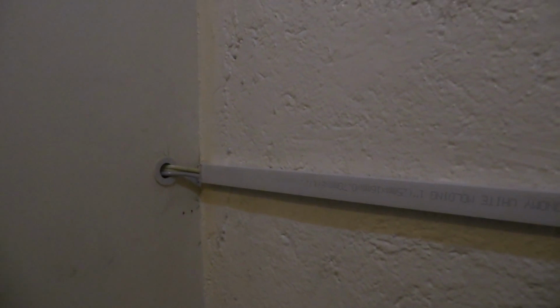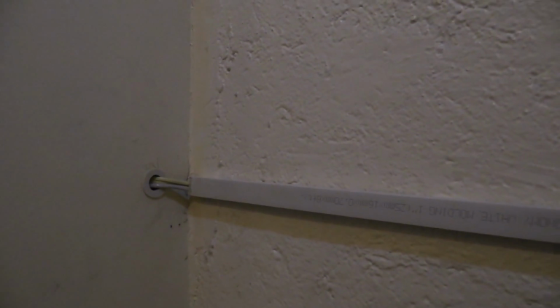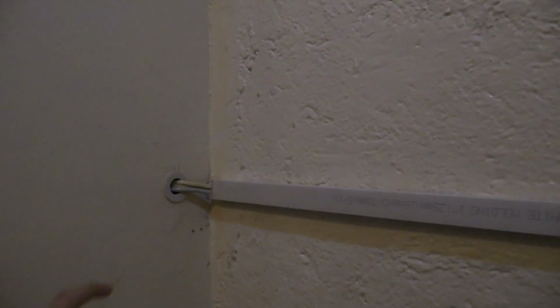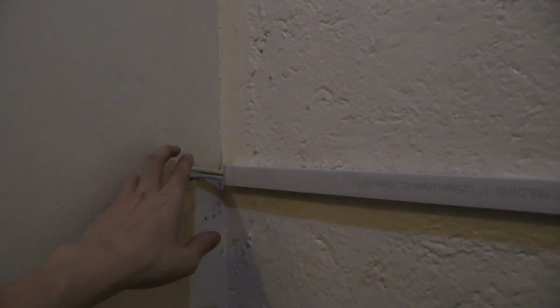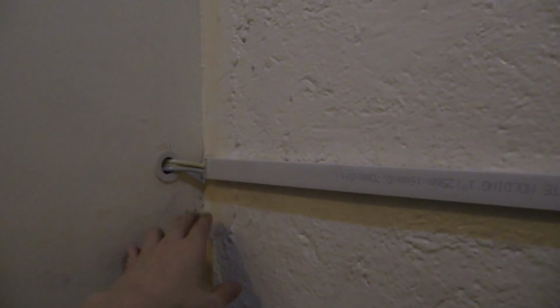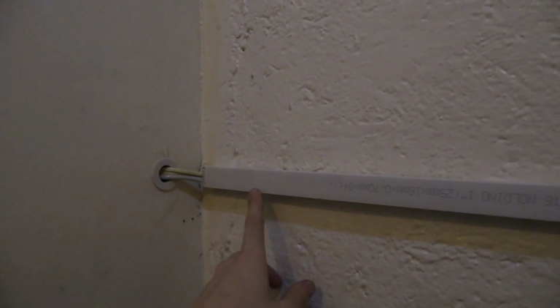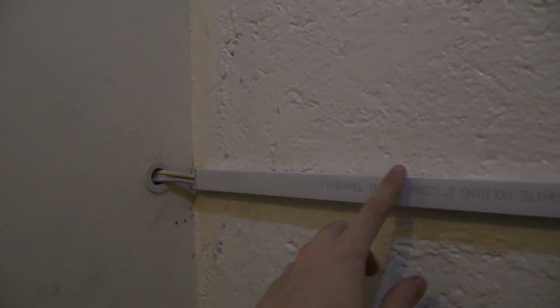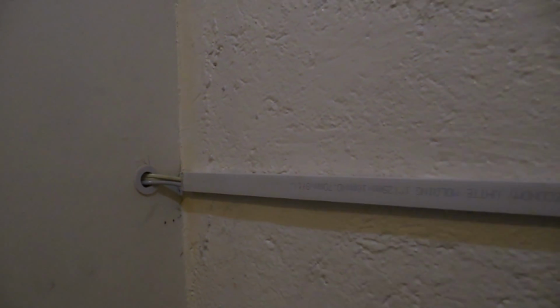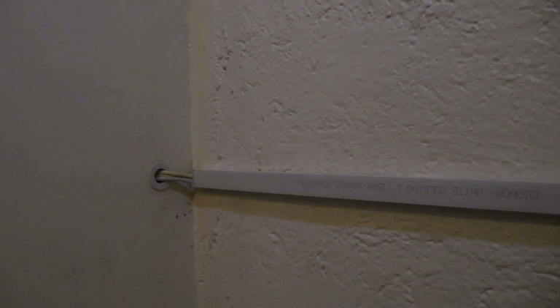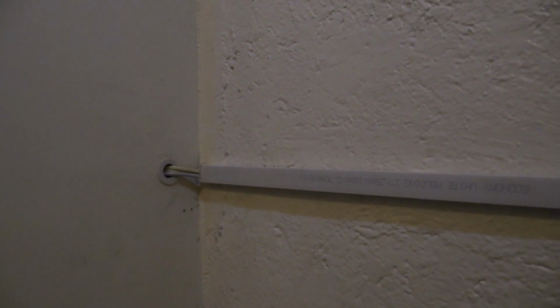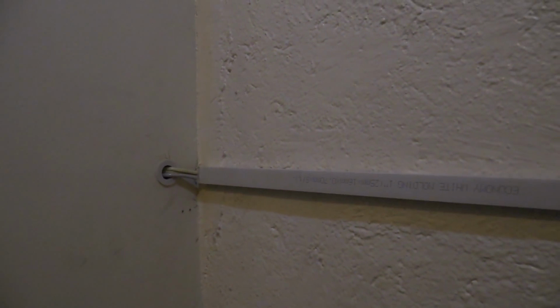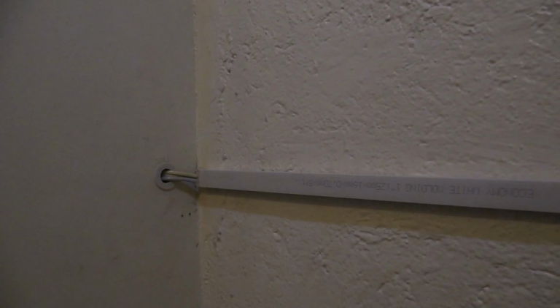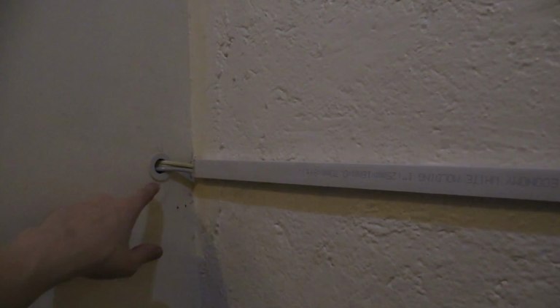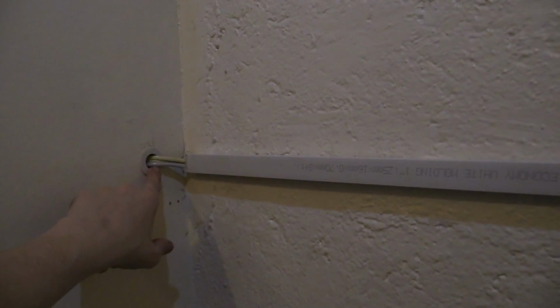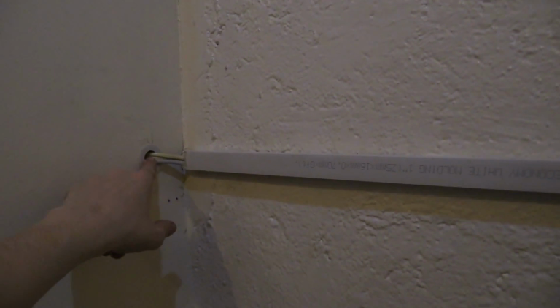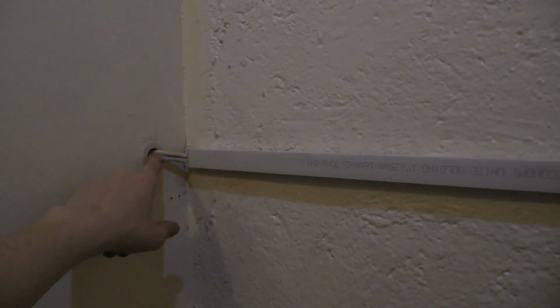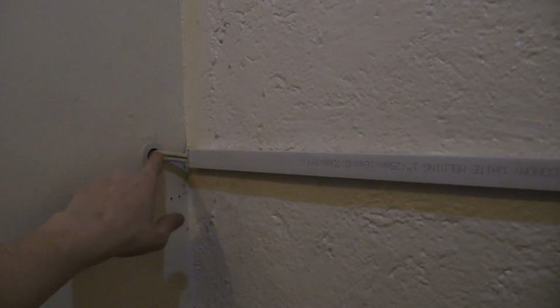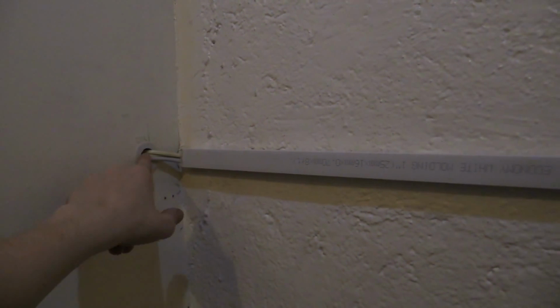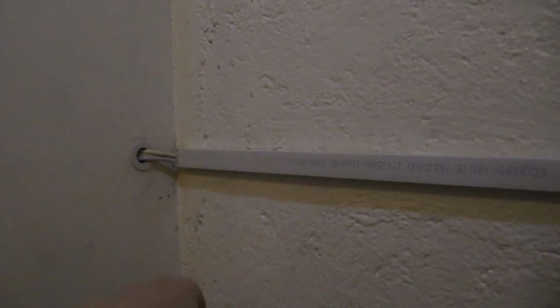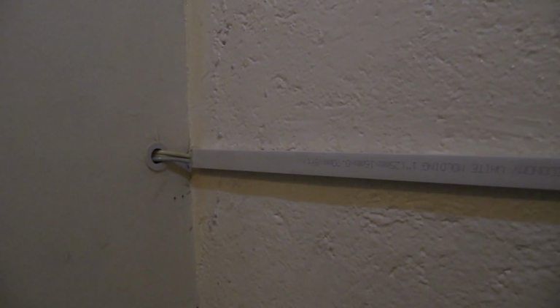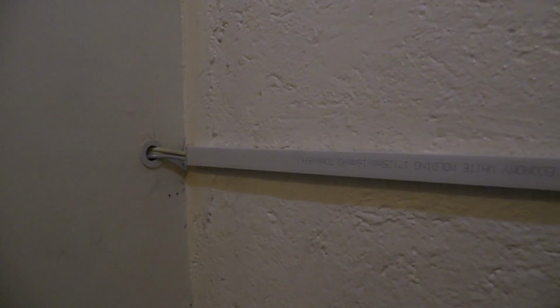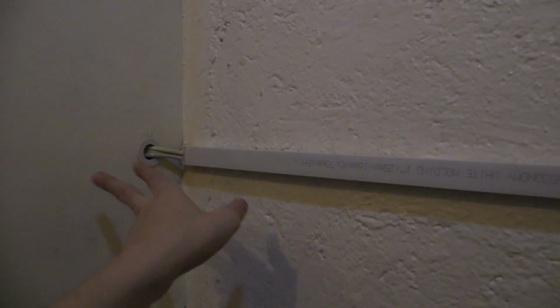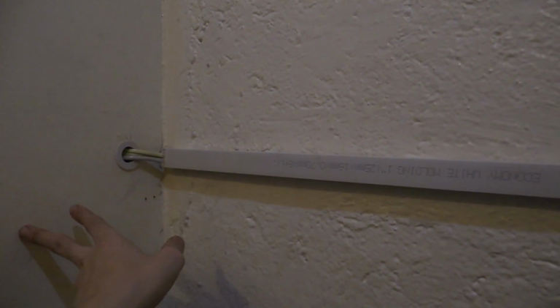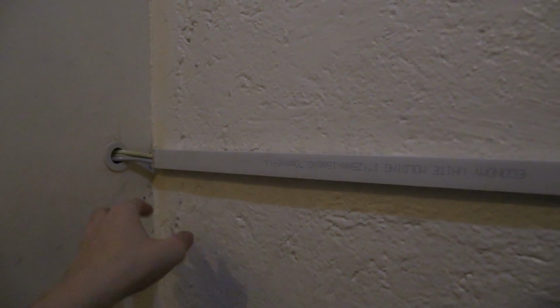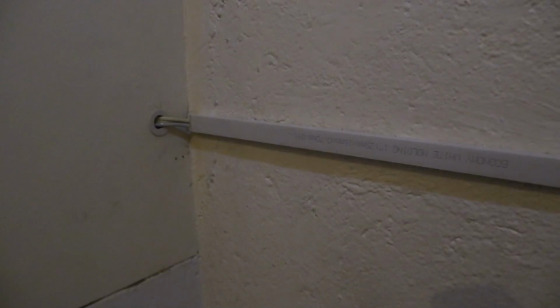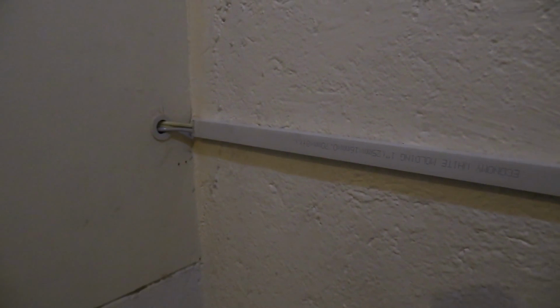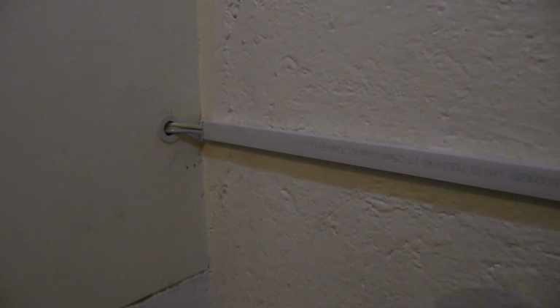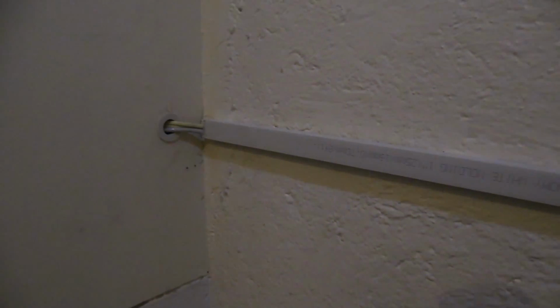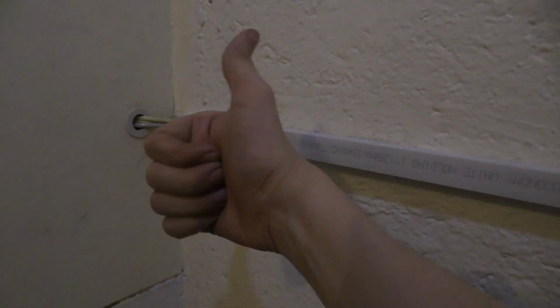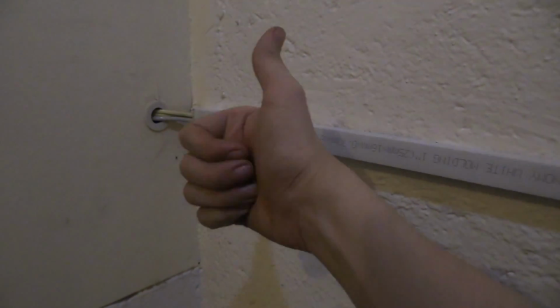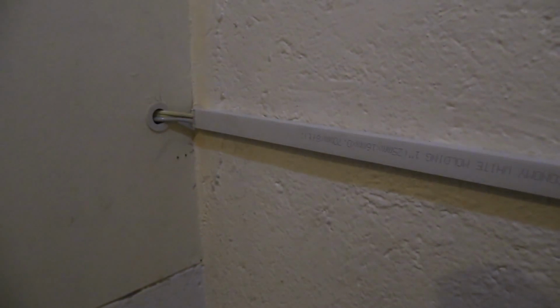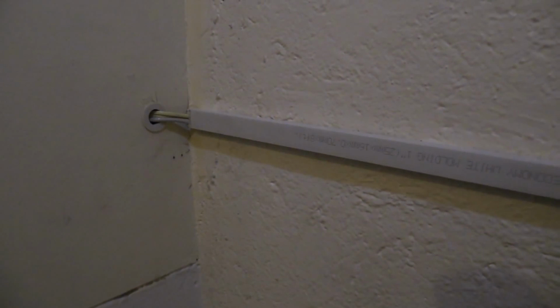I'm pretty happy with how this project's turned out. It looks much better than before and it's a lot easier to get the cables through the wall — compared to before they would always get stuck. If you enjoyed this video please give a thumbs up and subscribe.